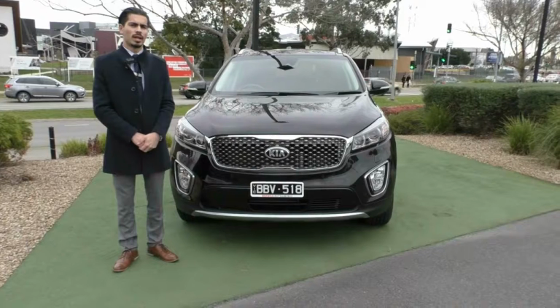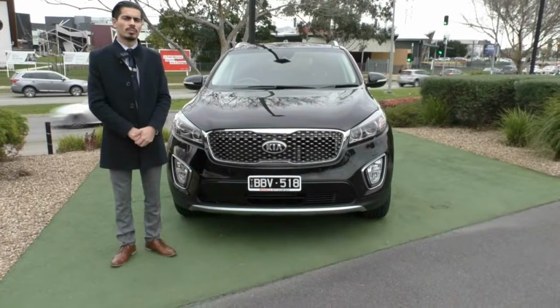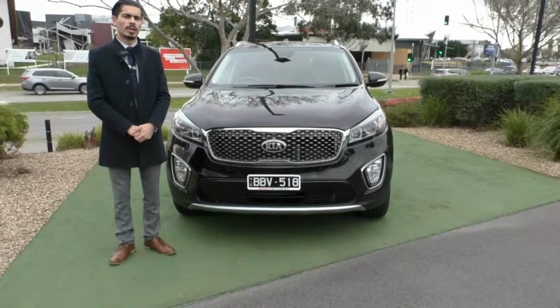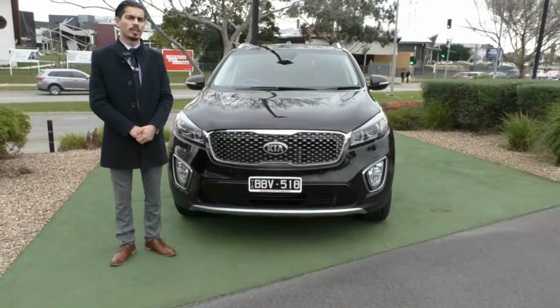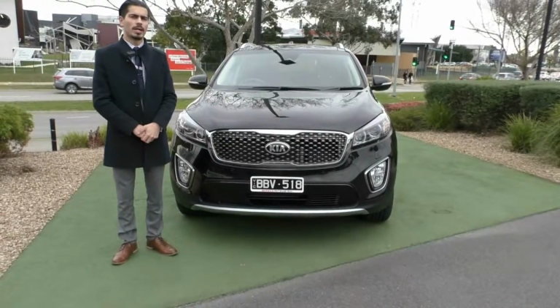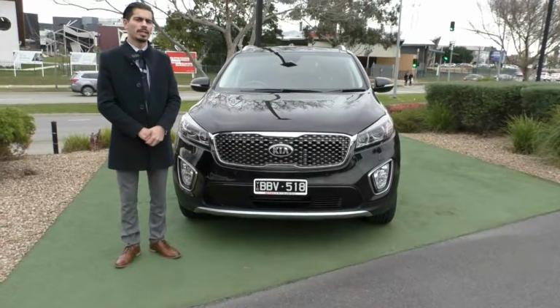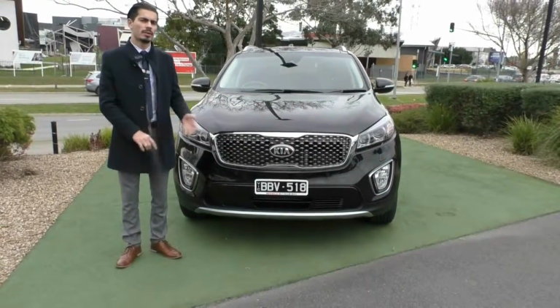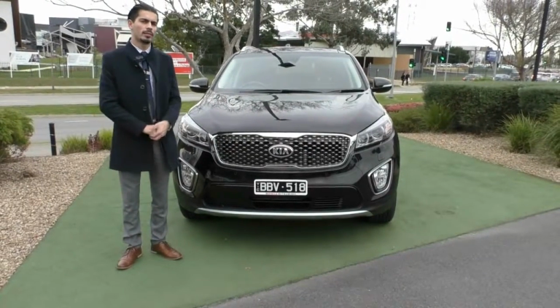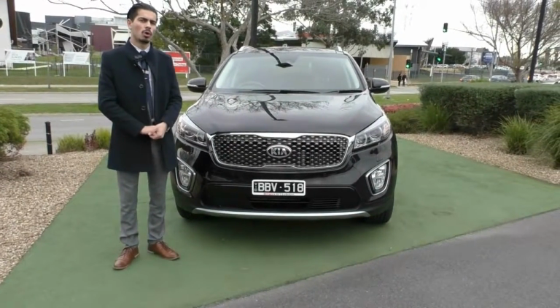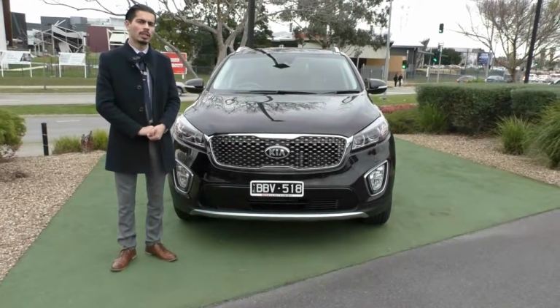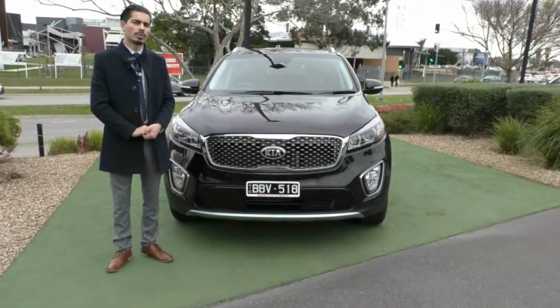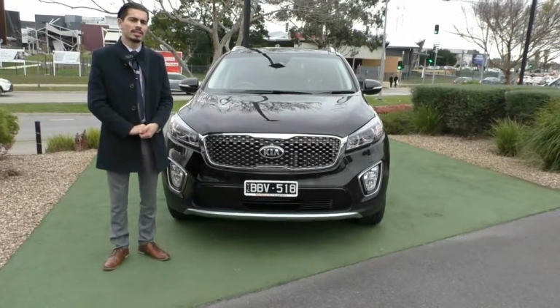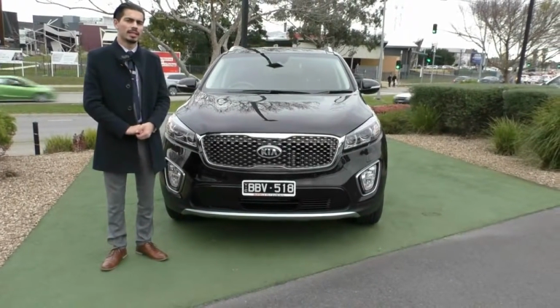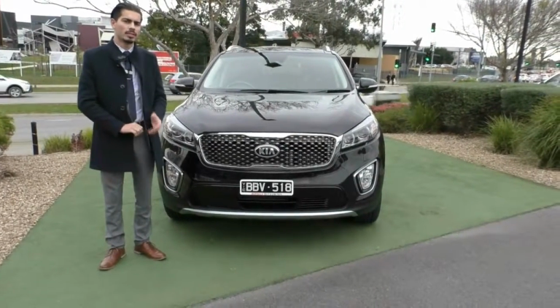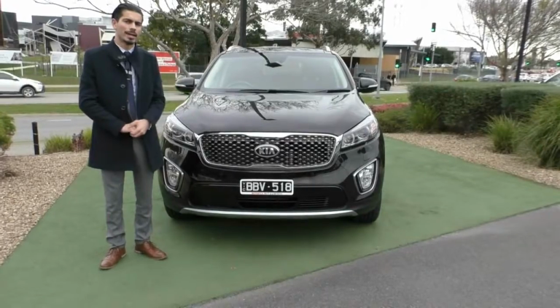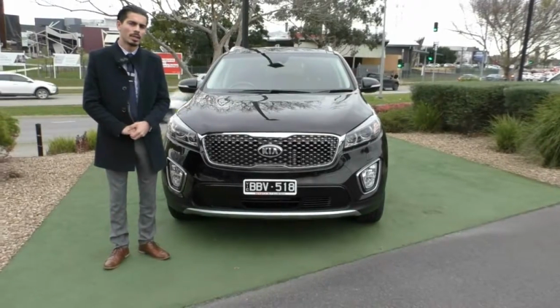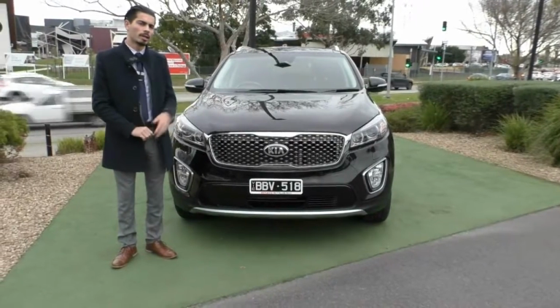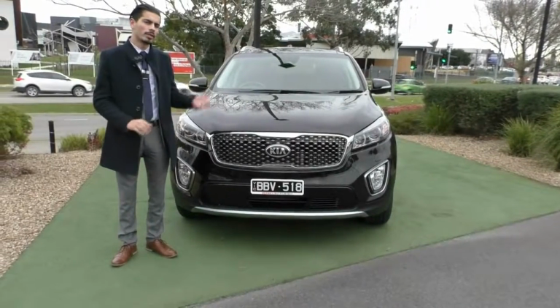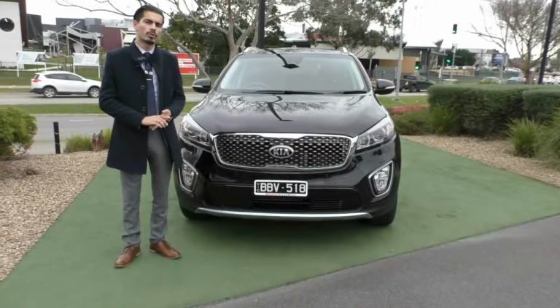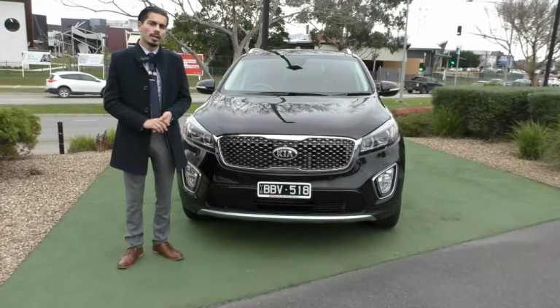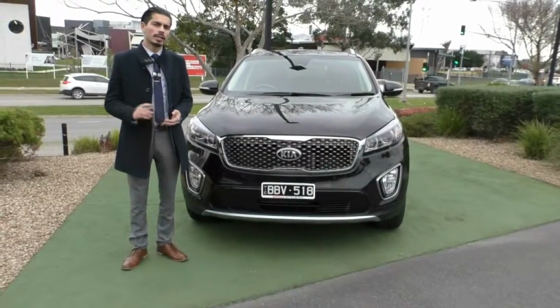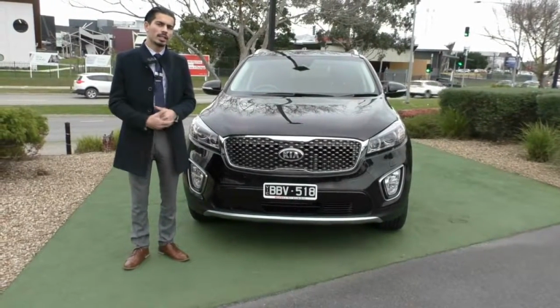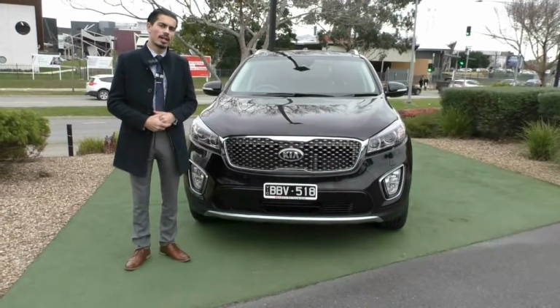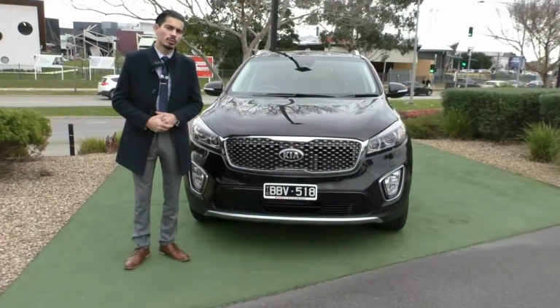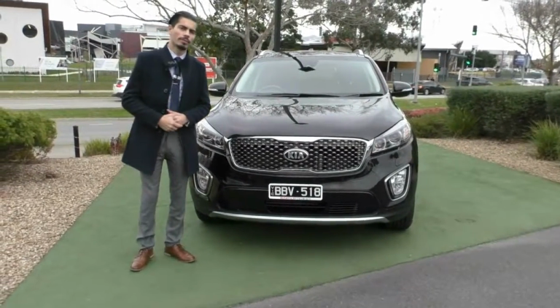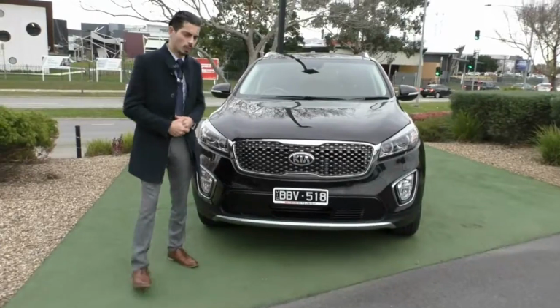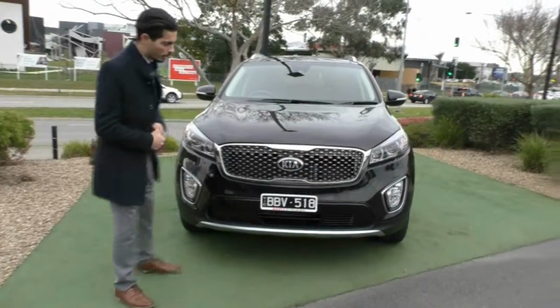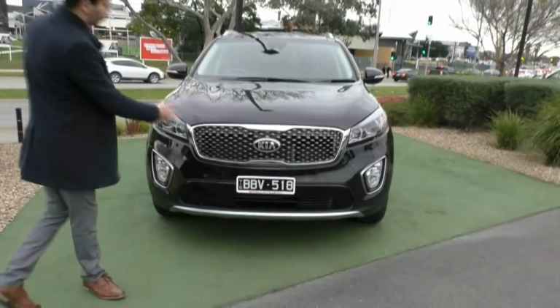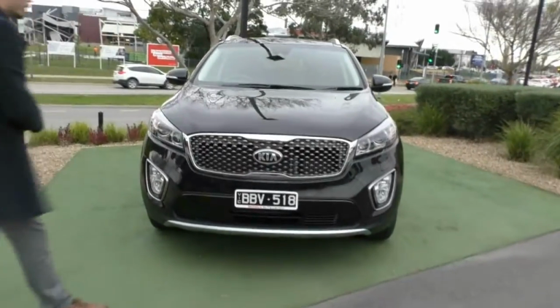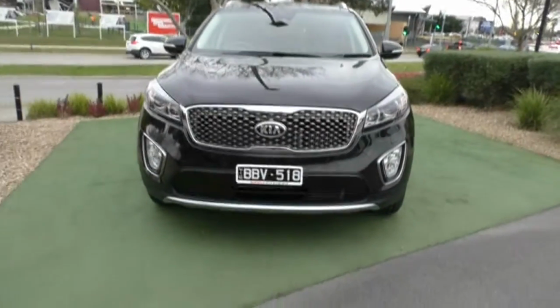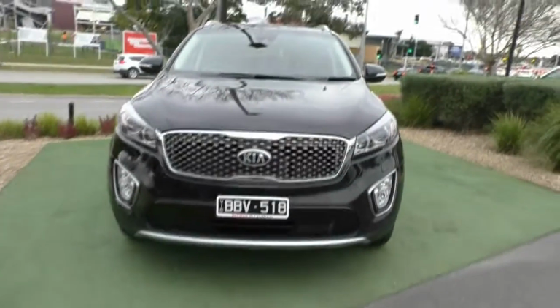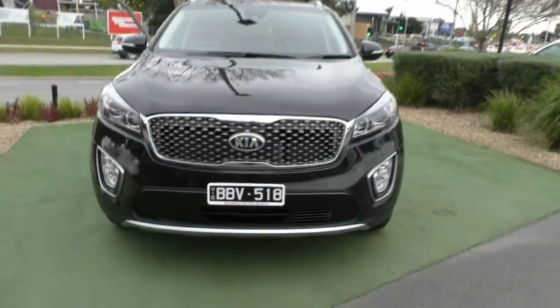Hi guys and welcome to Berwick Mitsubishi. My name is Jamie and today we're going to give you a full walk around video on this 2016 Kia Sorento Platinum. I'm going to run you through not only the condition inside and out, but also some of the features as well. We'll start off with the front of the vehicle.